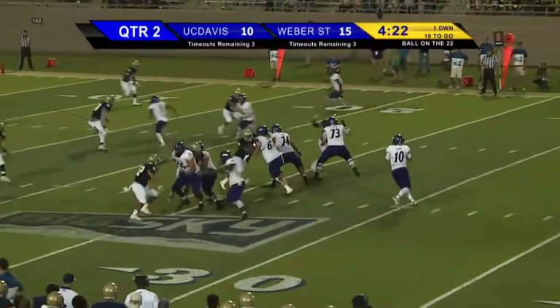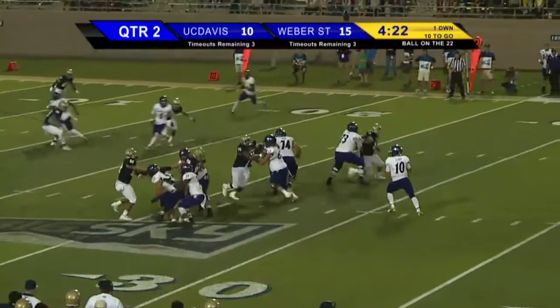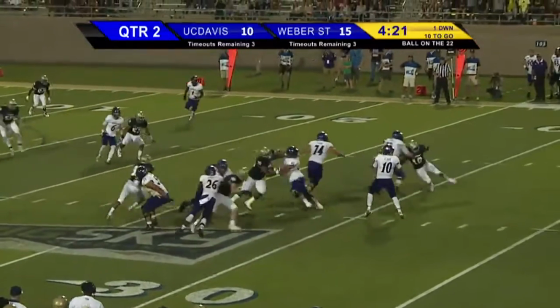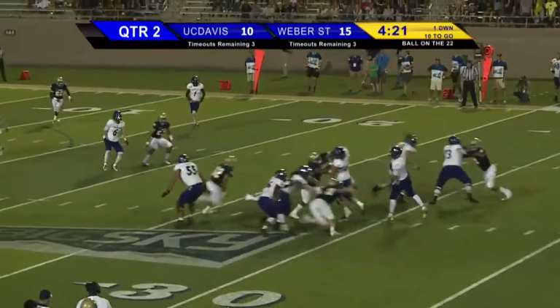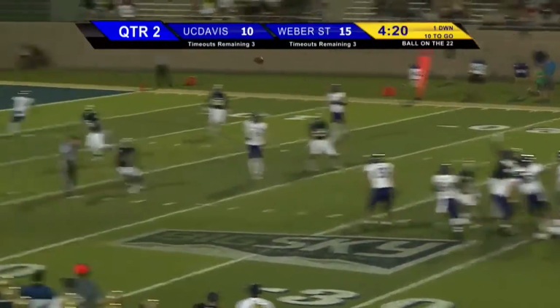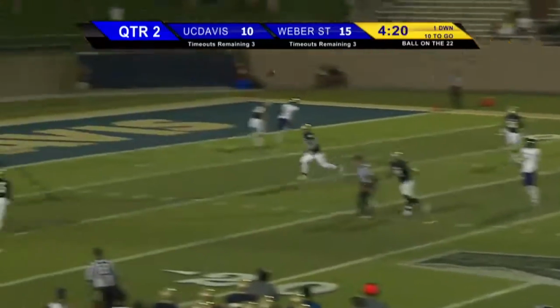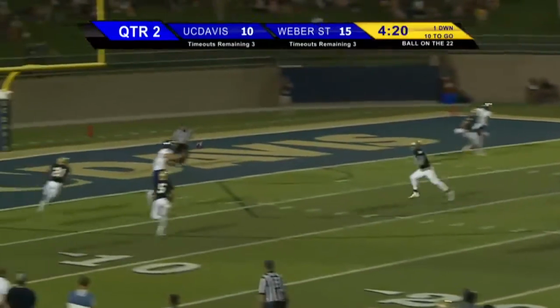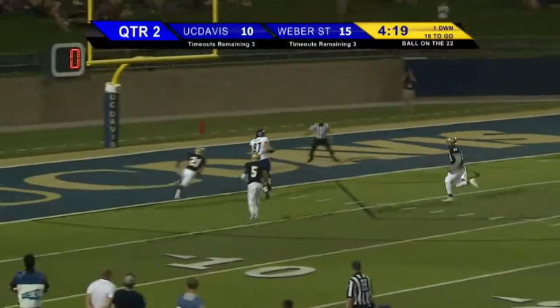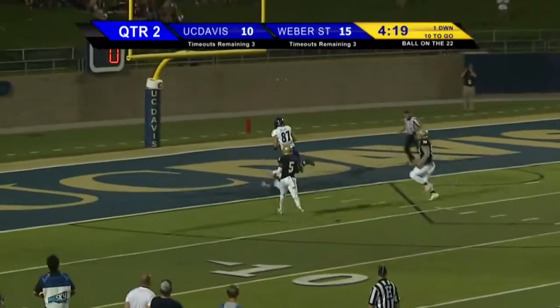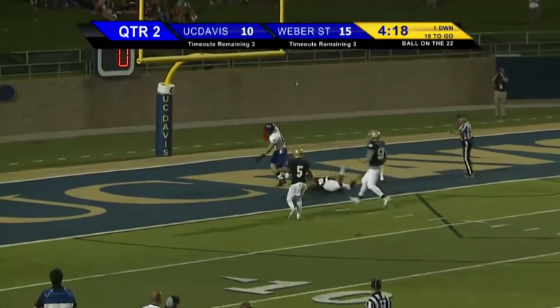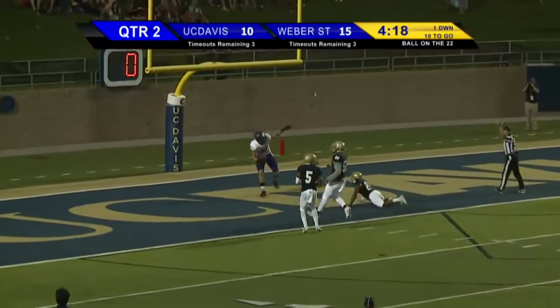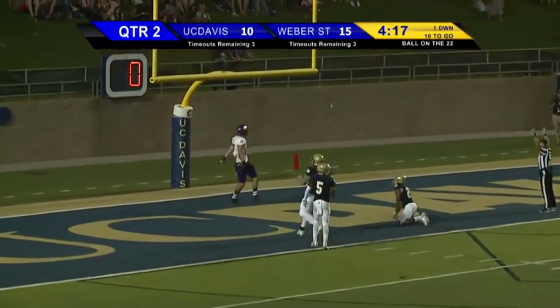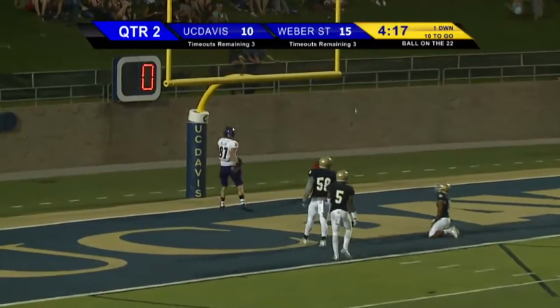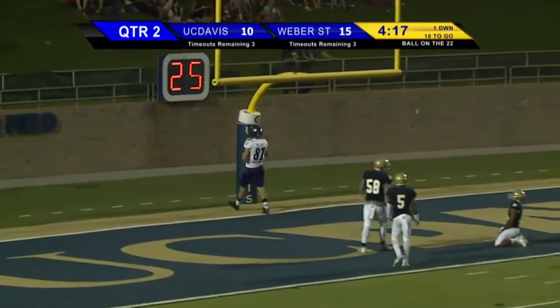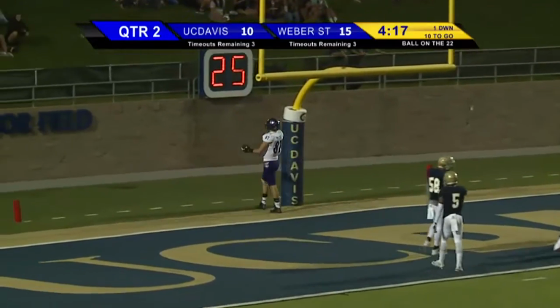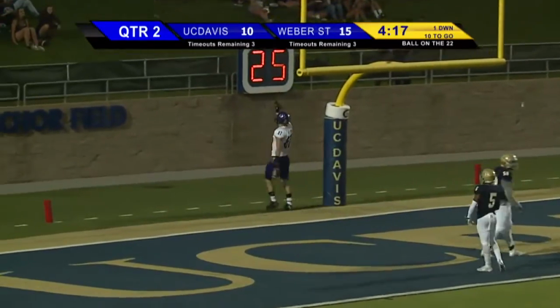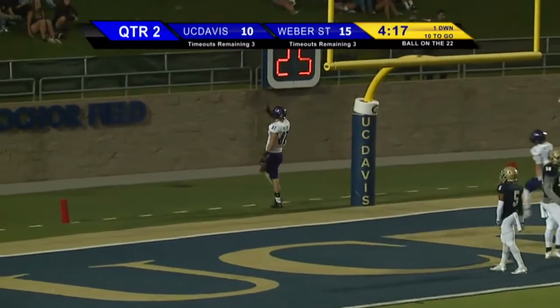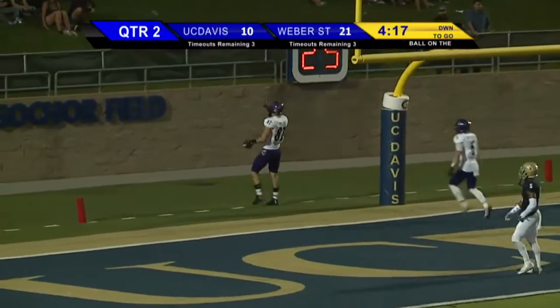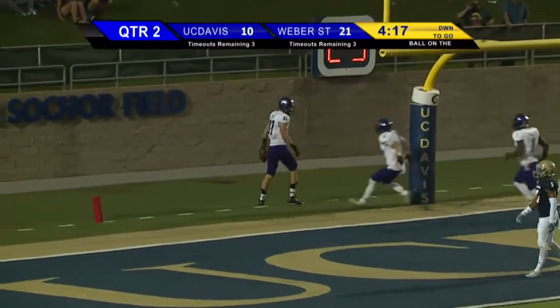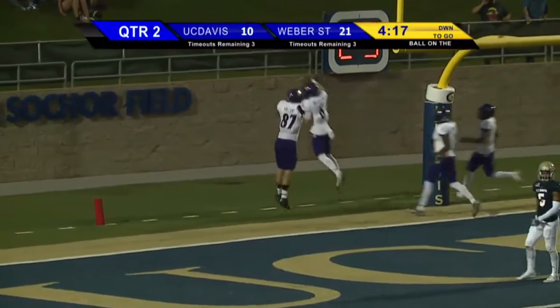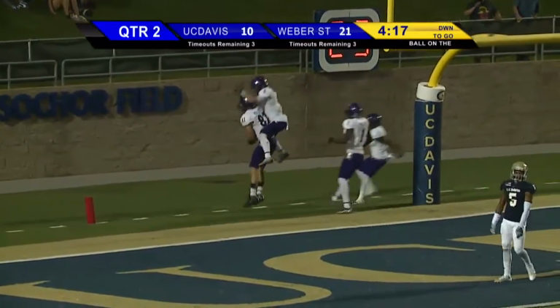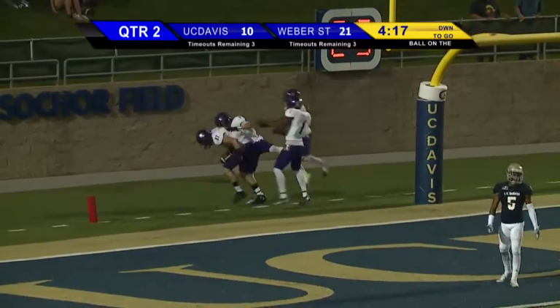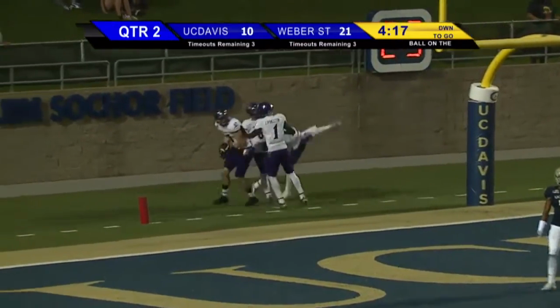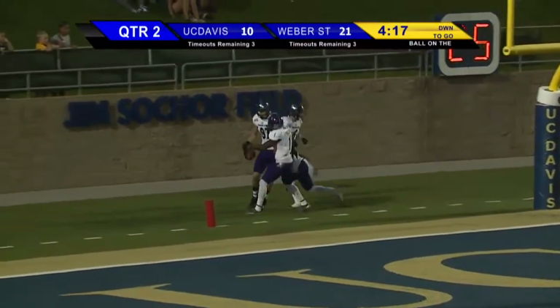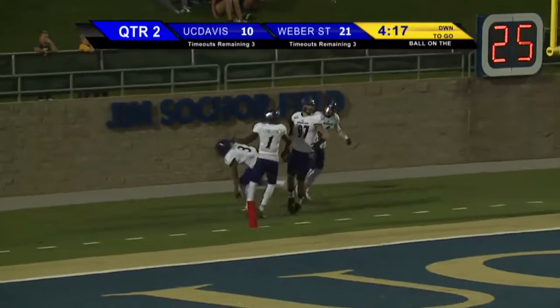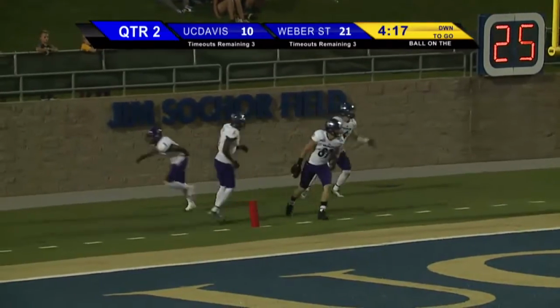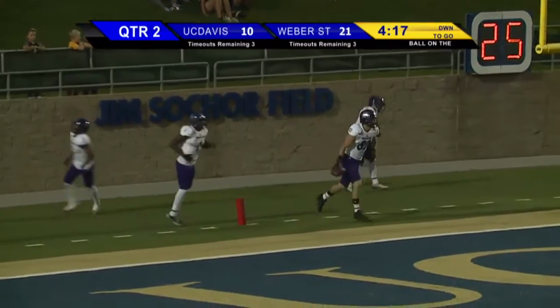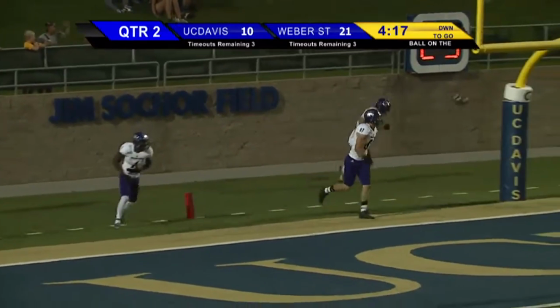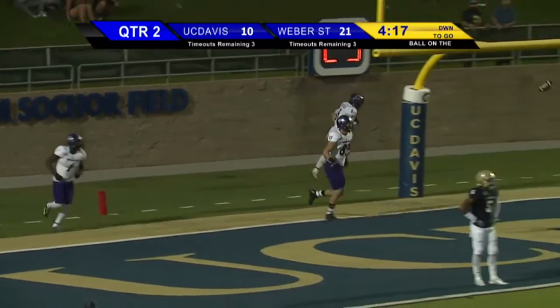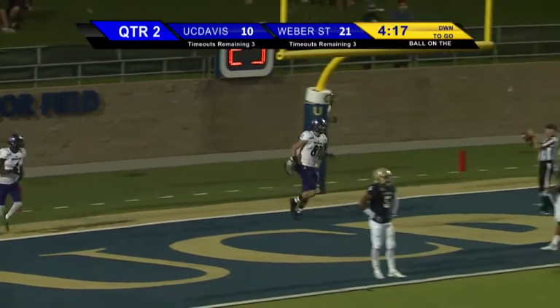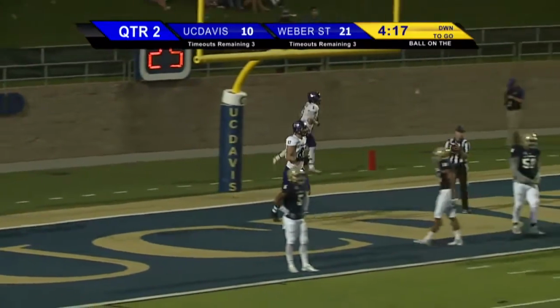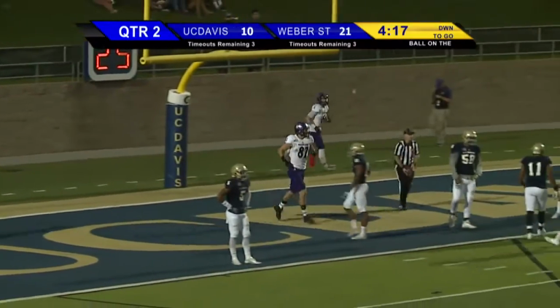First down and 10. Clark back the pass, he's going to throw for the end zone — Follert wide open, touchdown Weber State! Post pattern, and it's now 21-10. The Wildcats wasting no time off the big play, getting six more on the board.